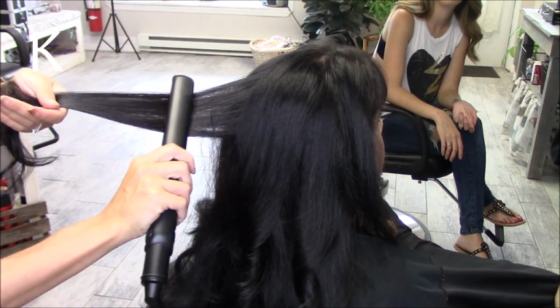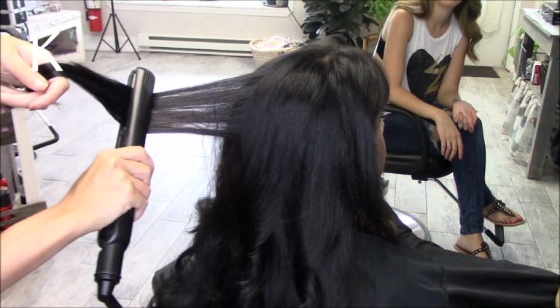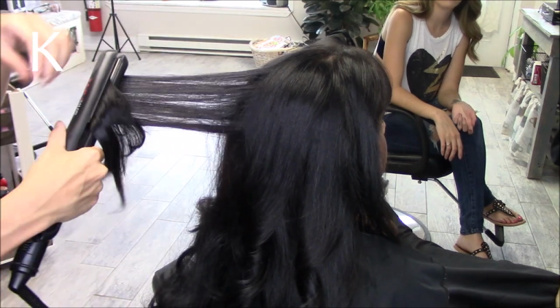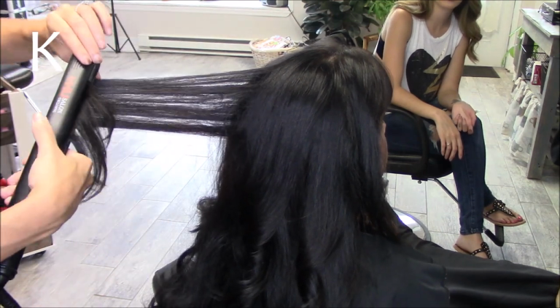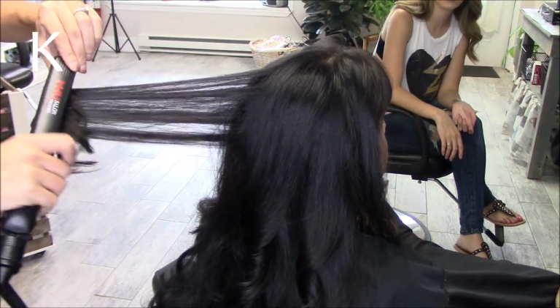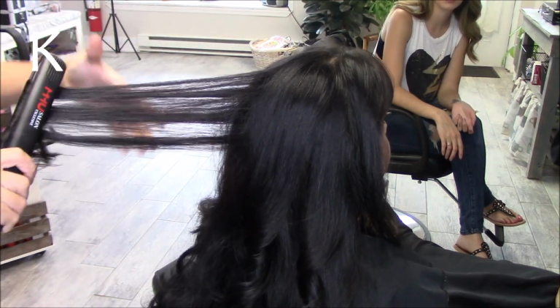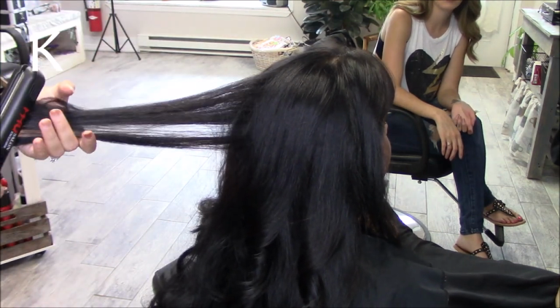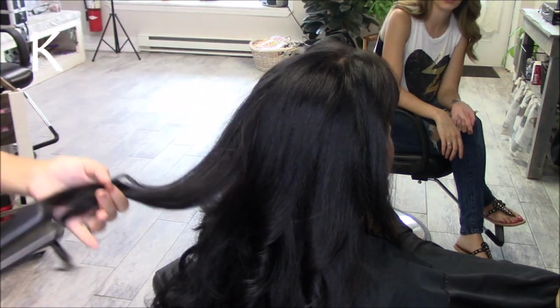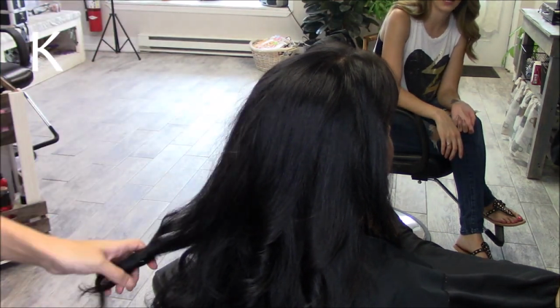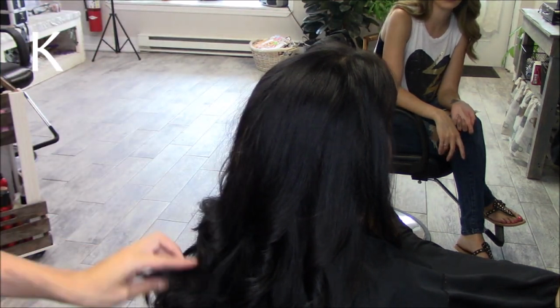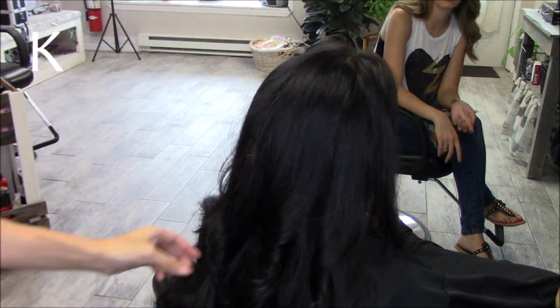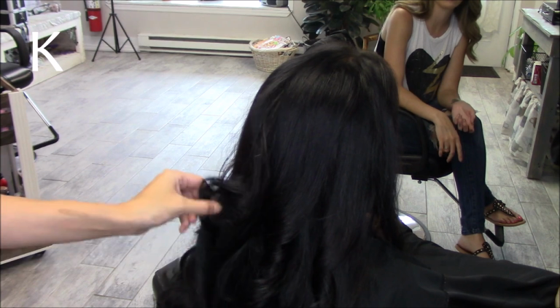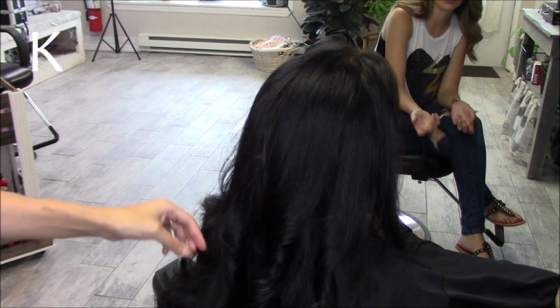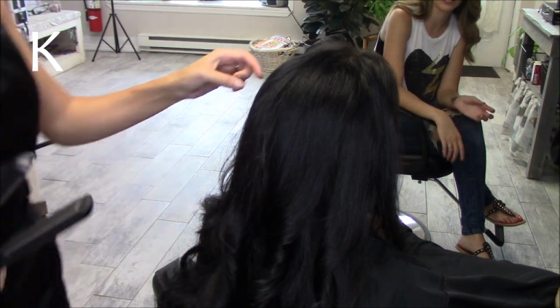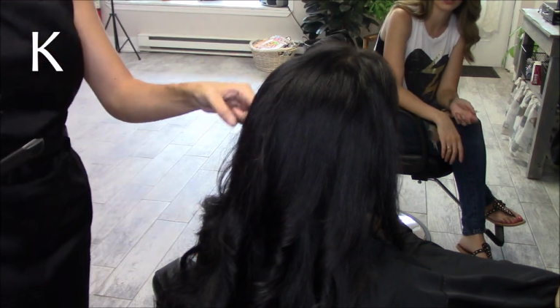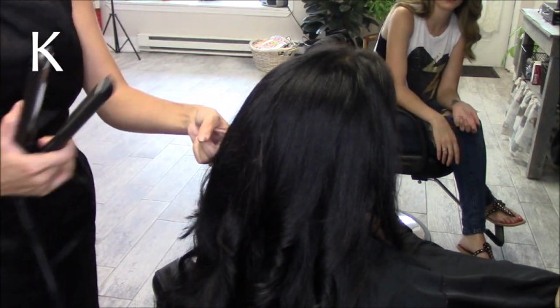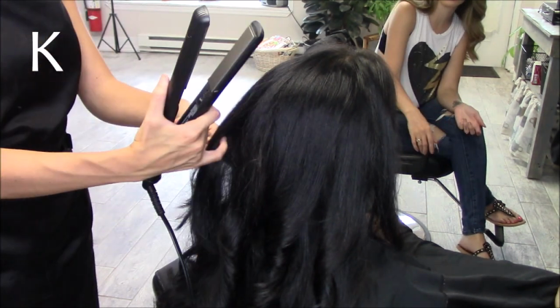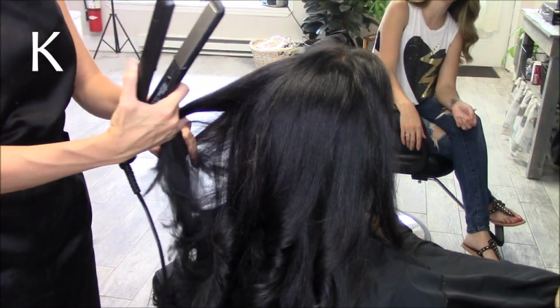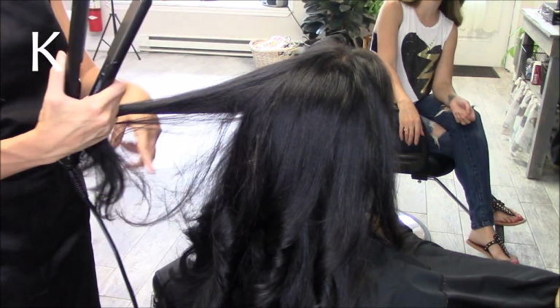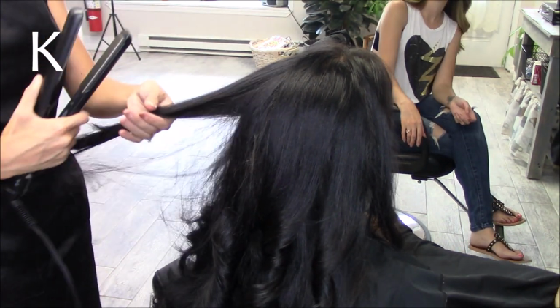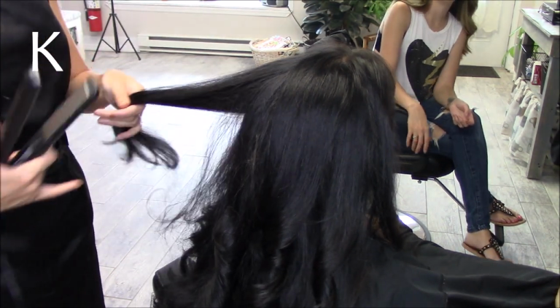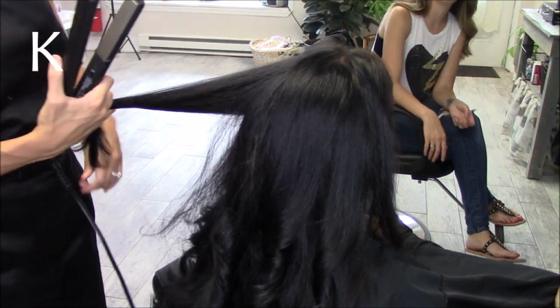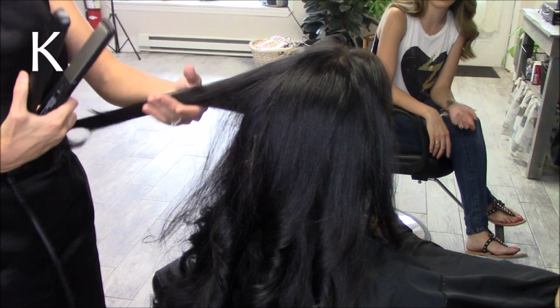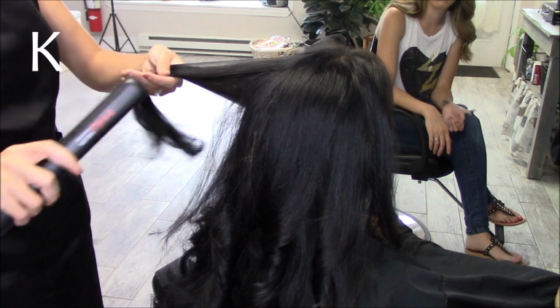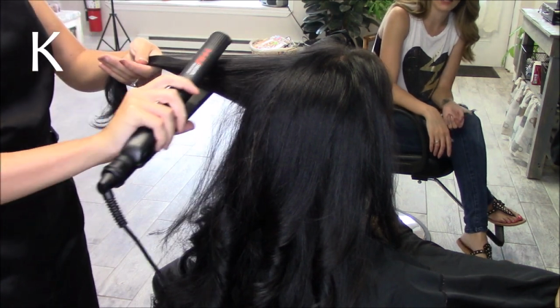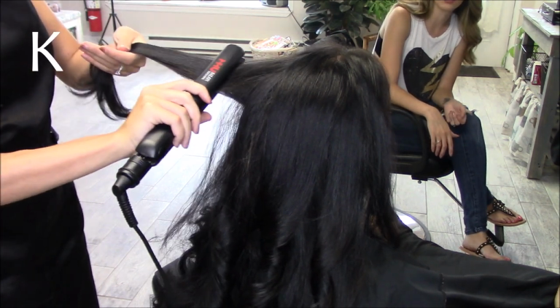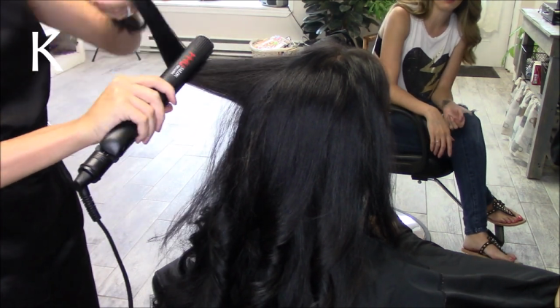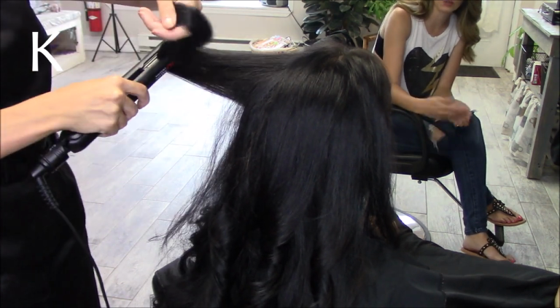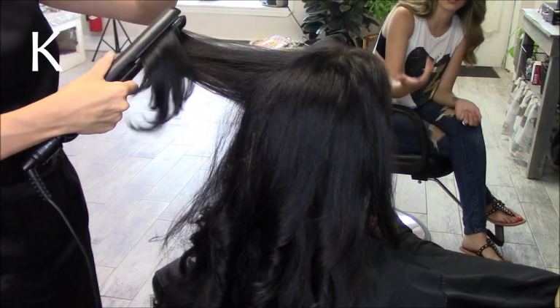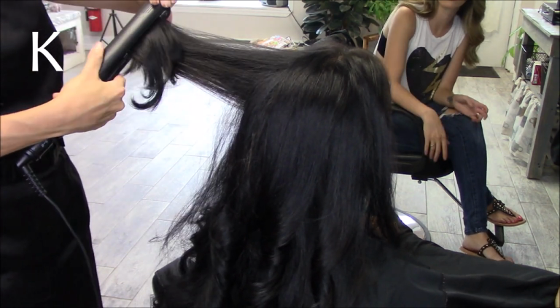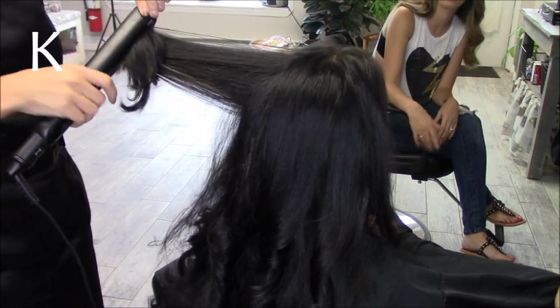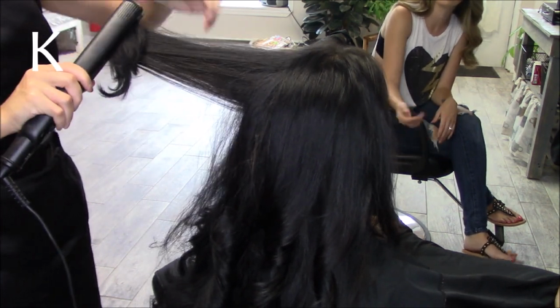So you just take the hair and you just twist it, and just kind of go in a pattern. You can also straighten hair with it, which you could see. I'll do the bangs in a minute, but I just kind of want to go through everything and give you what this whole straightening iron is all about.